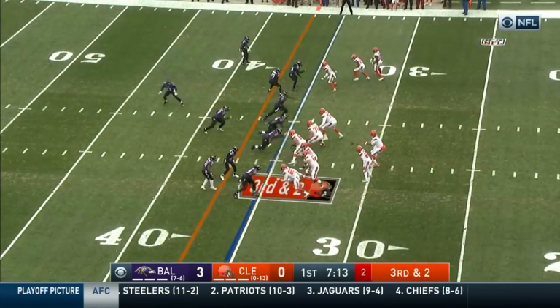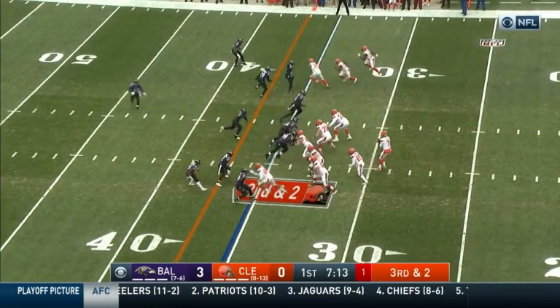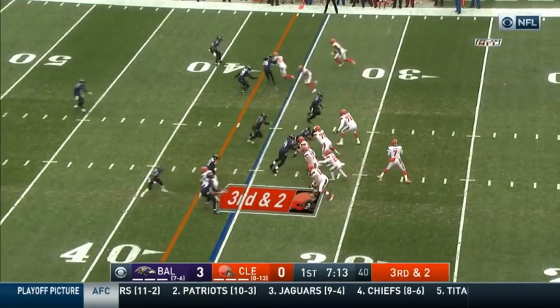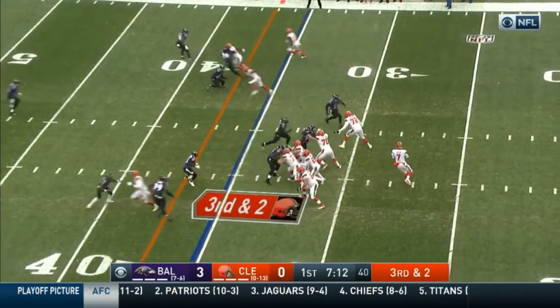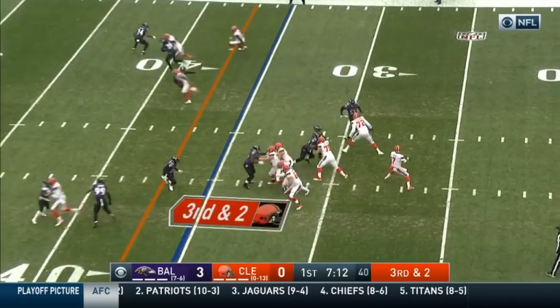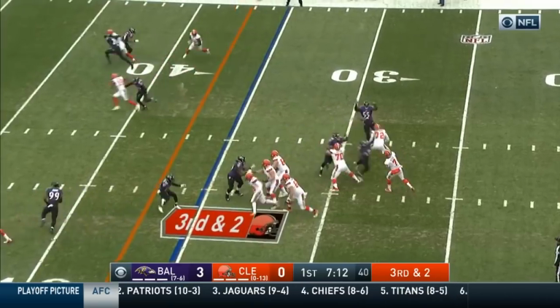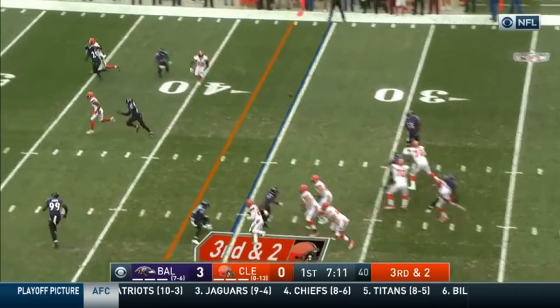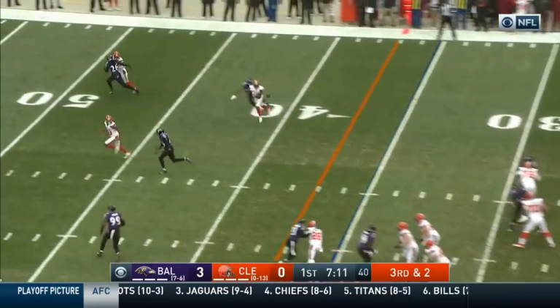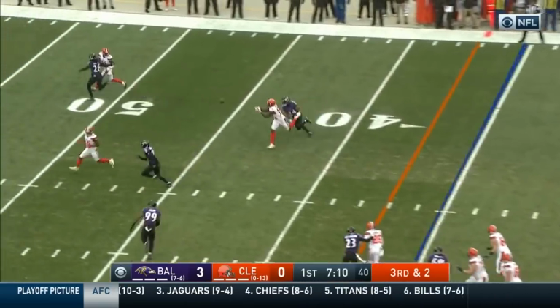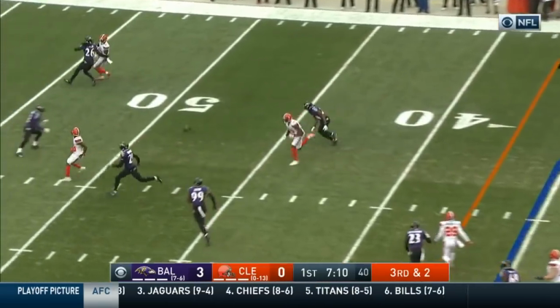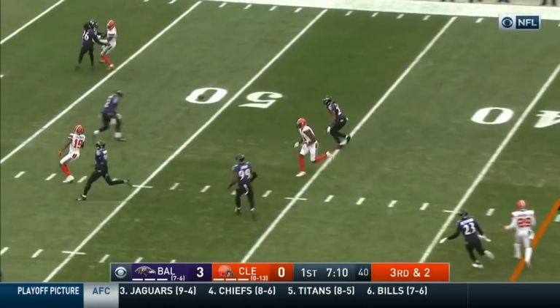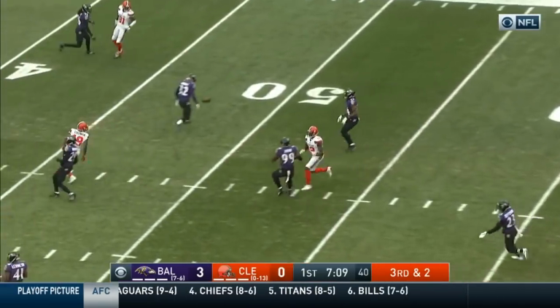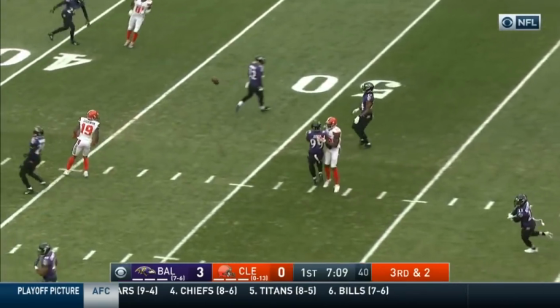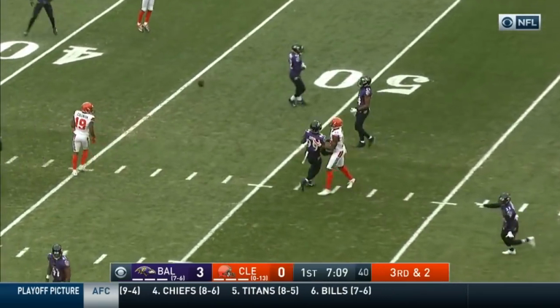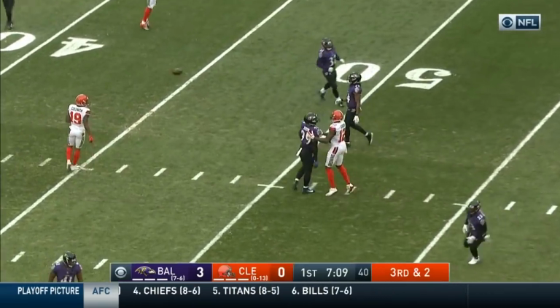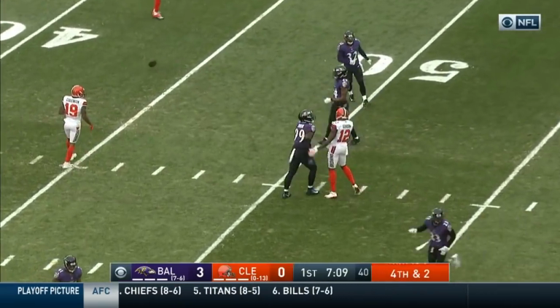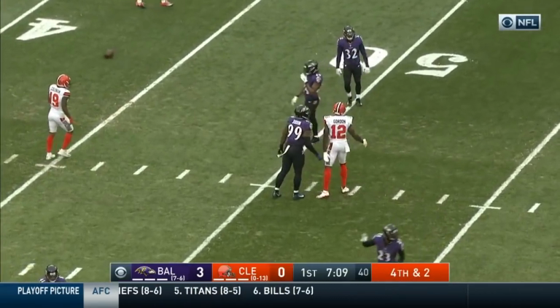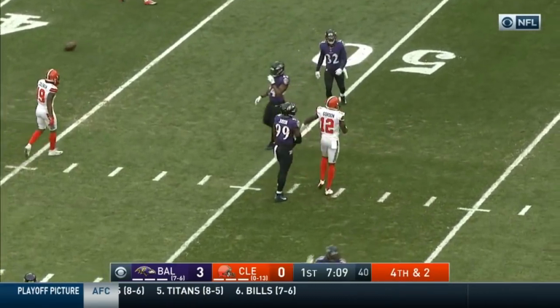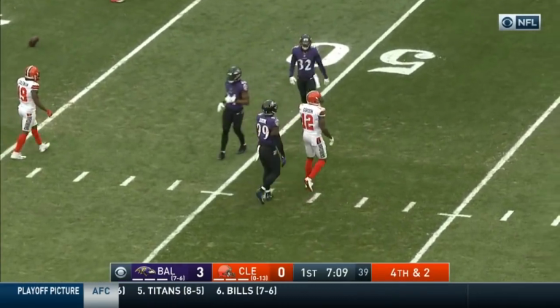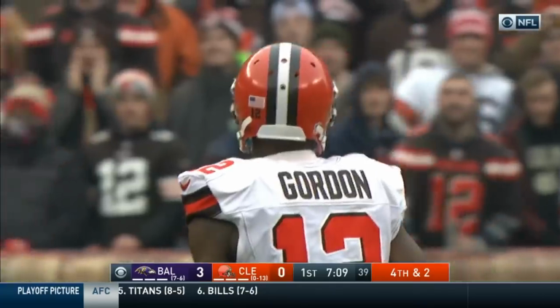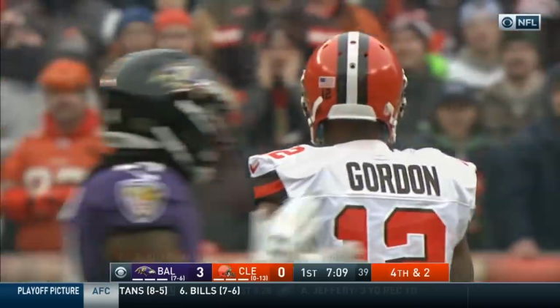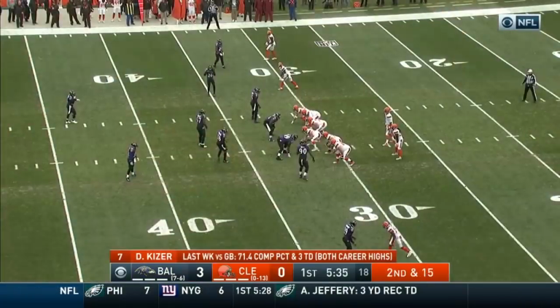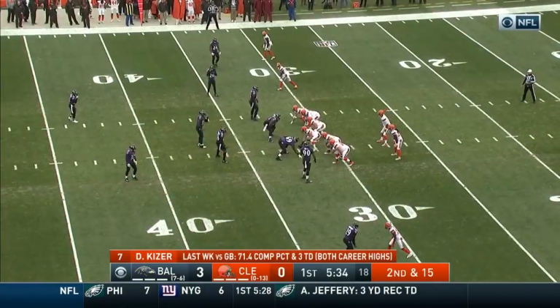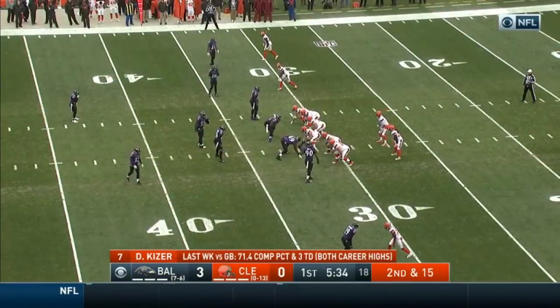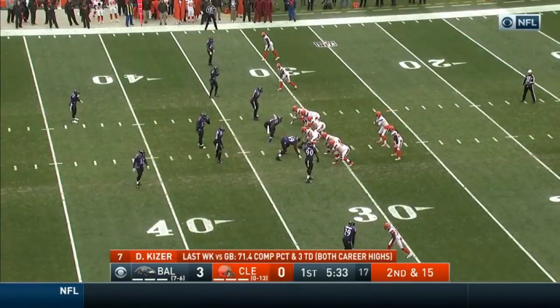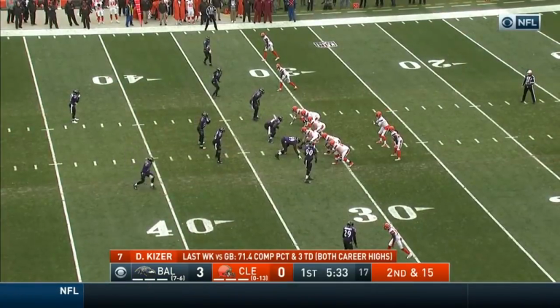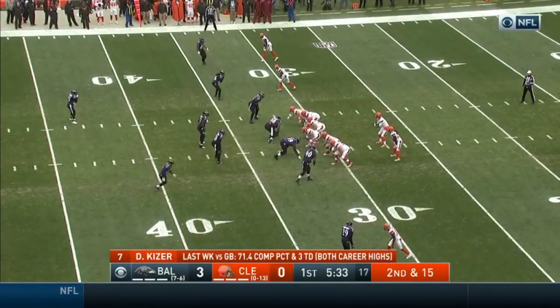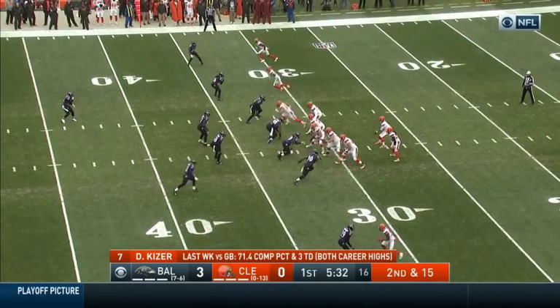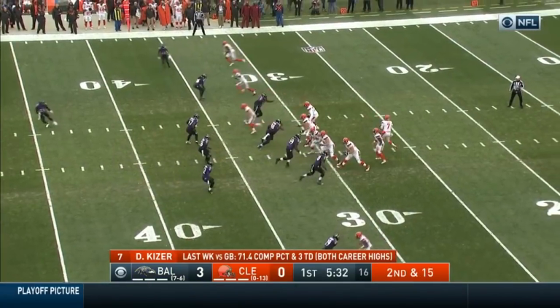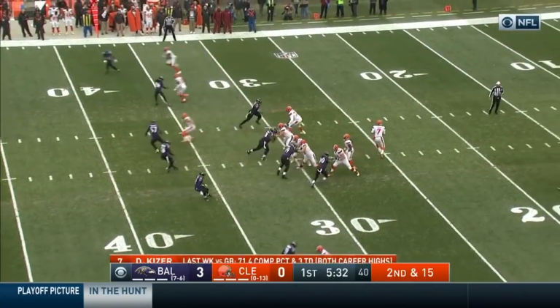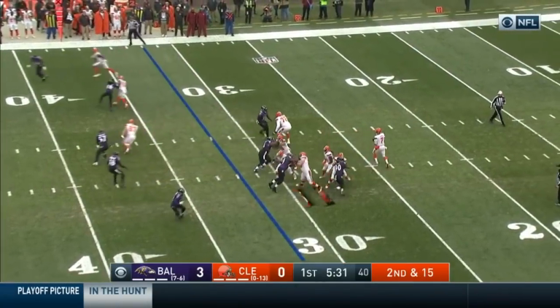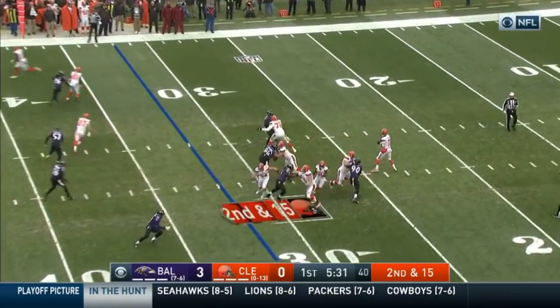A third down. That was Gordon in motion. Kaiser looks that way, and Gordon can't hang on. It may have been tipped at the line of scrimmage. He wants the job — he wants to work at it.